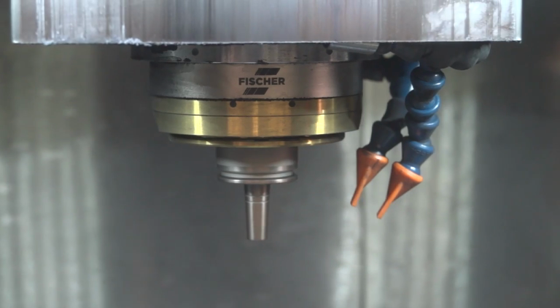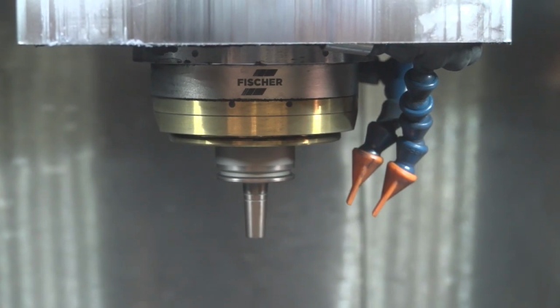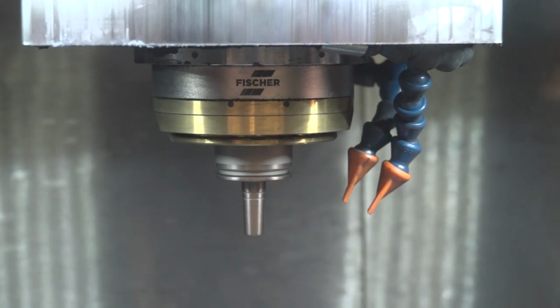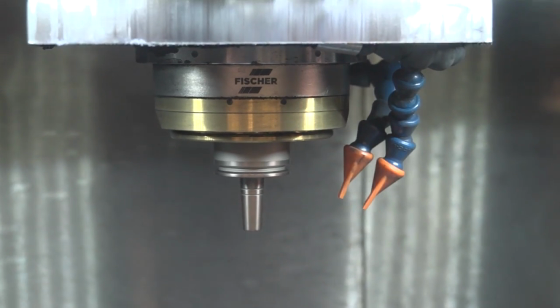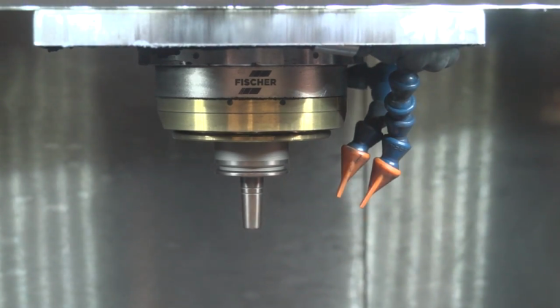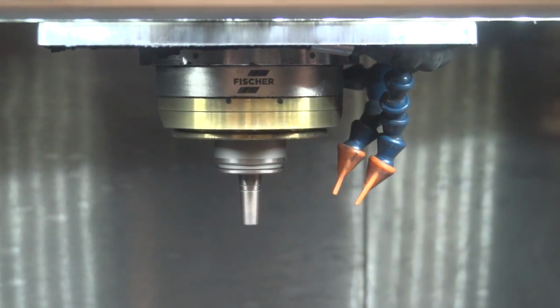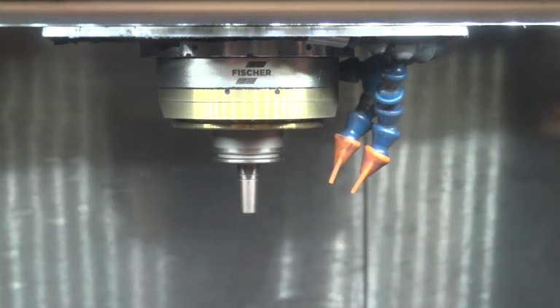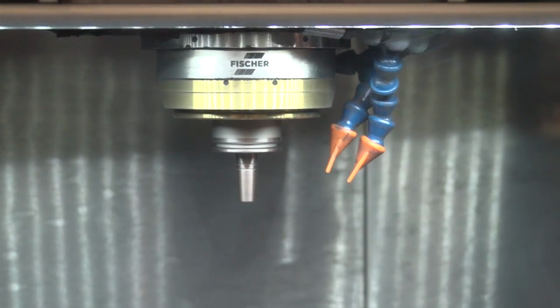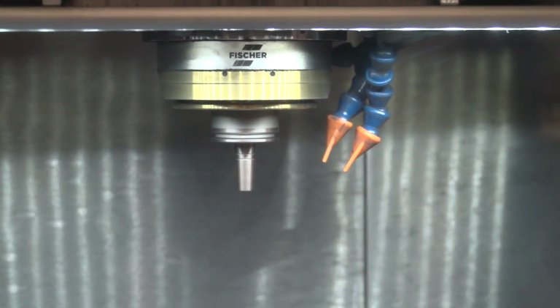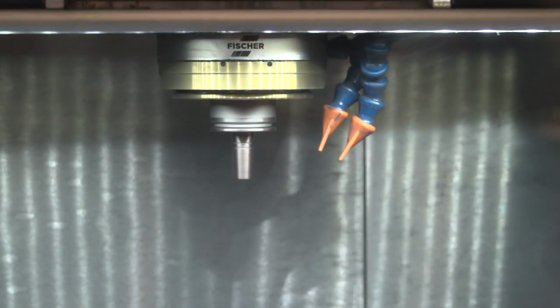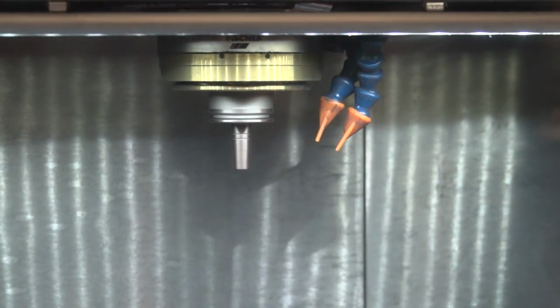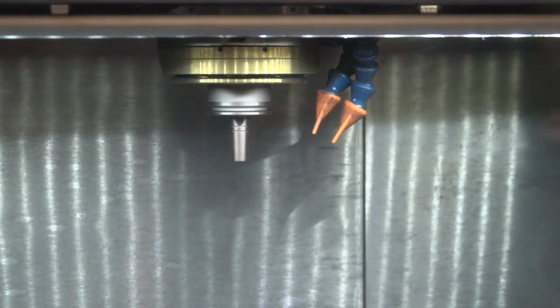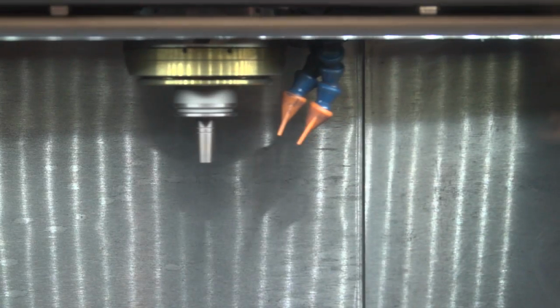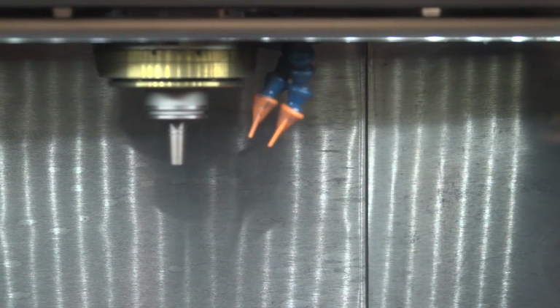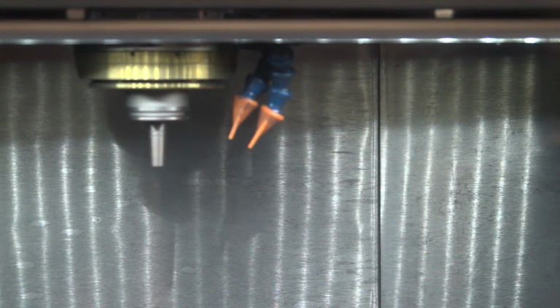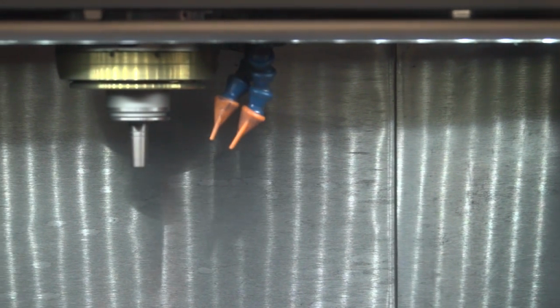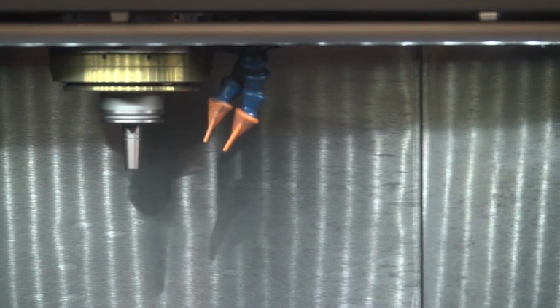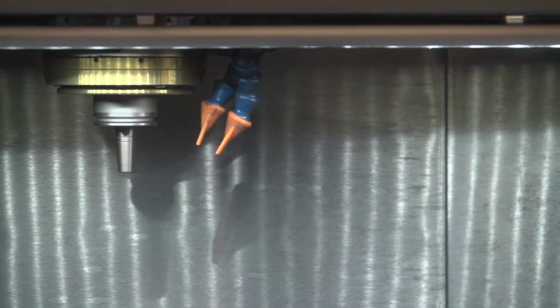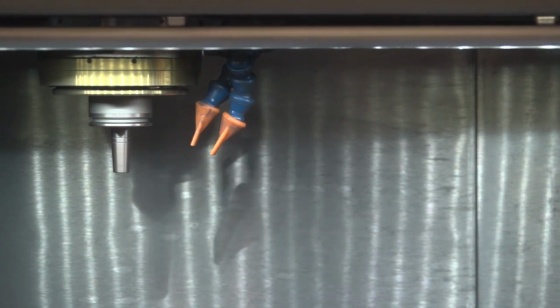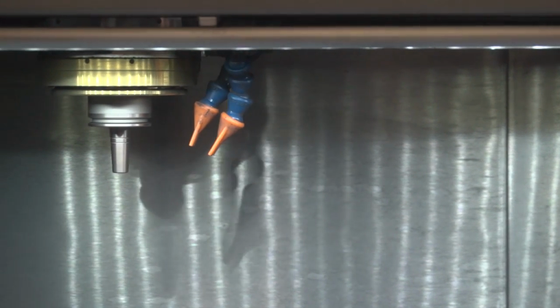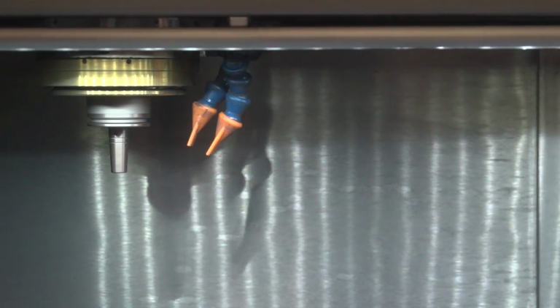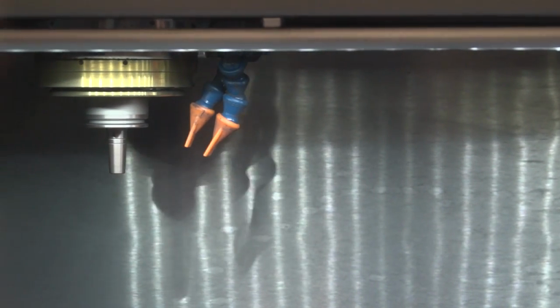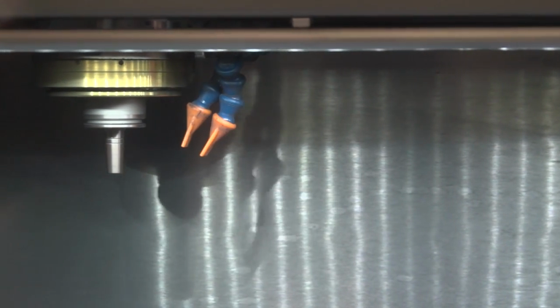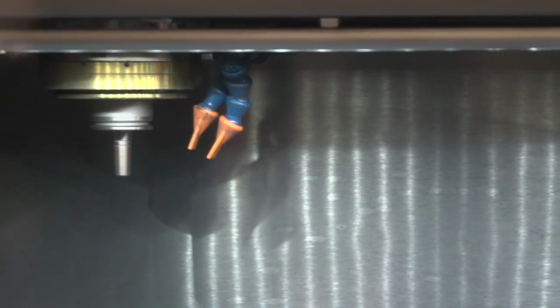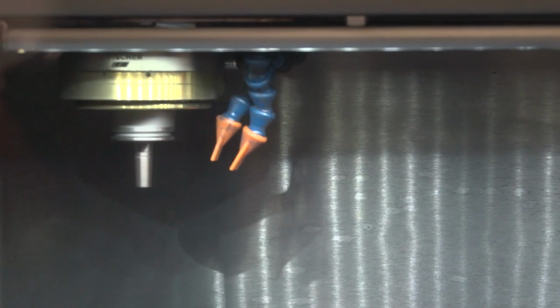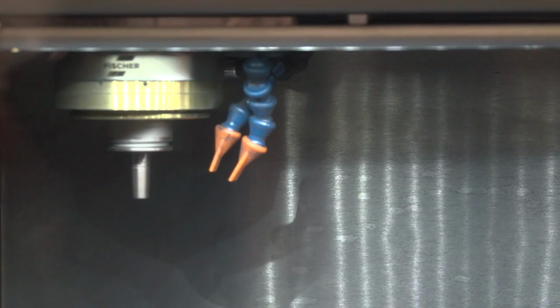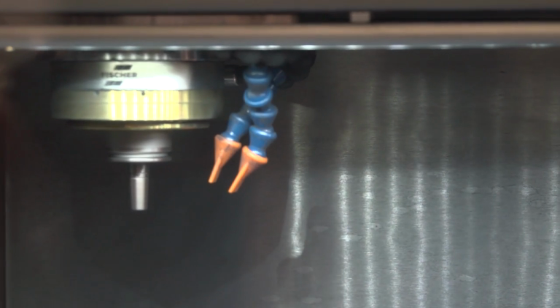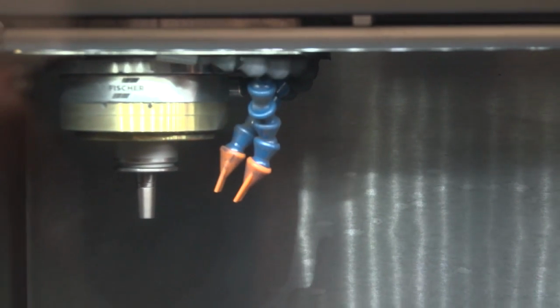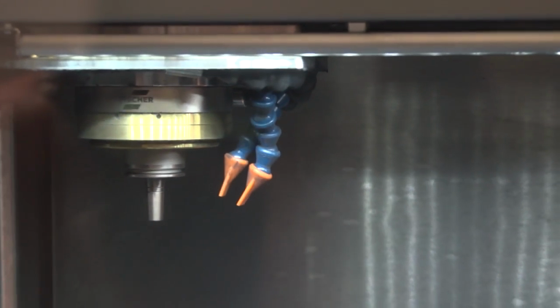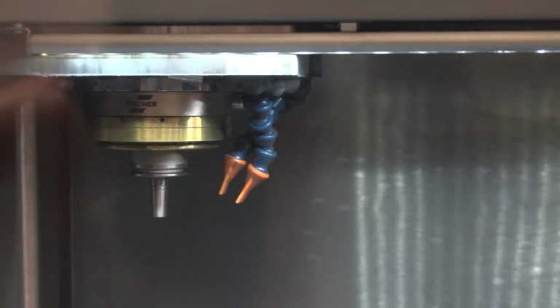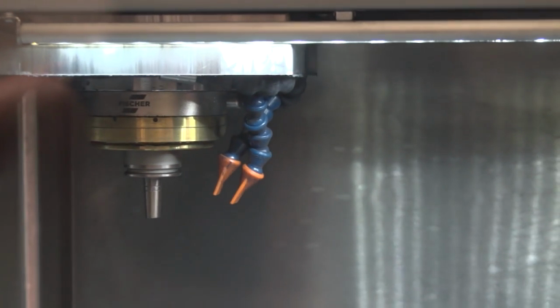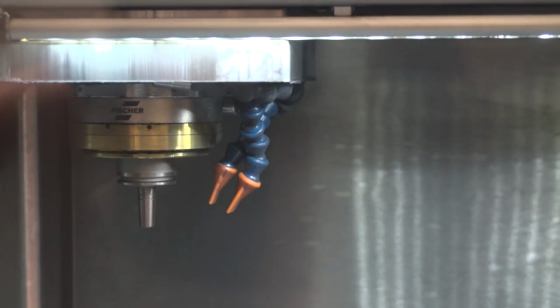What's the largest component we can fit on the V5? On the 3-axis table it's 500 kg. On the 4th and 5th axis we can load 250 kg with a diameter of 400 millimetres.